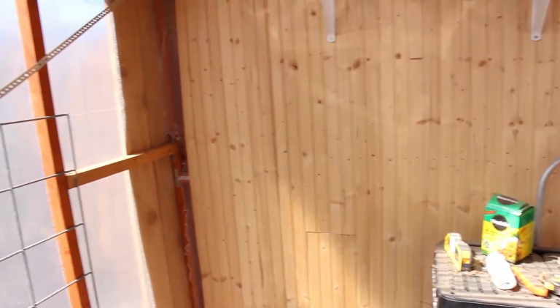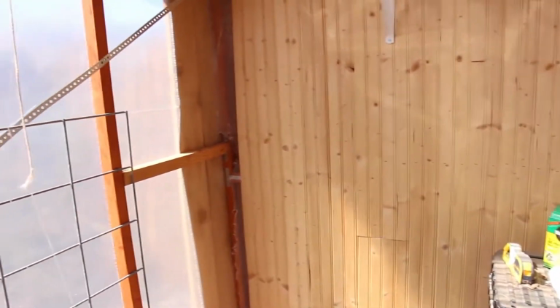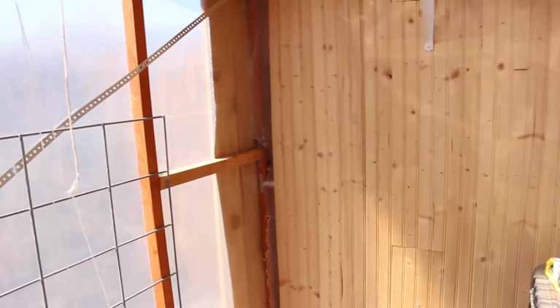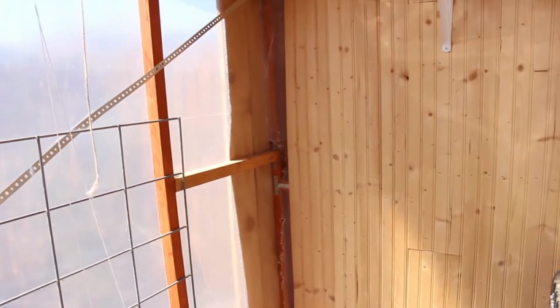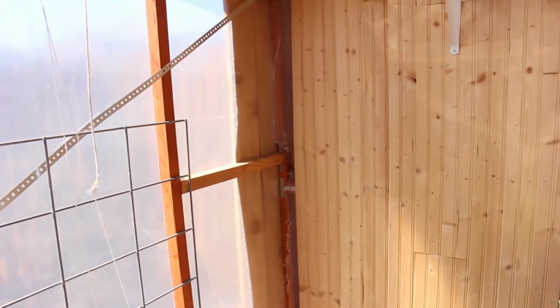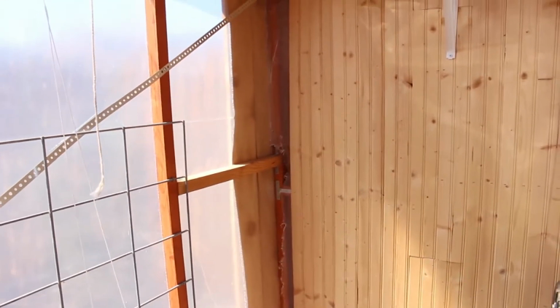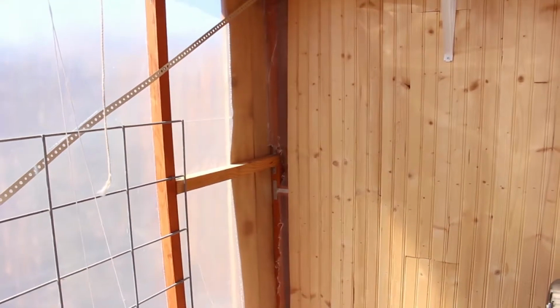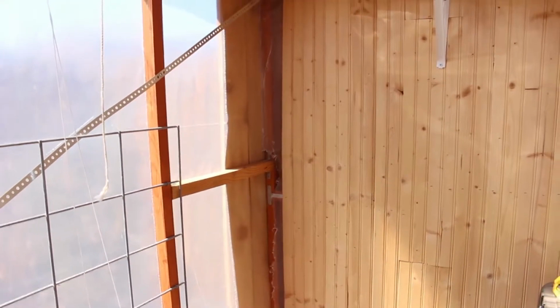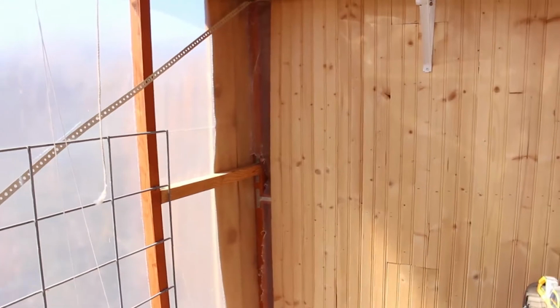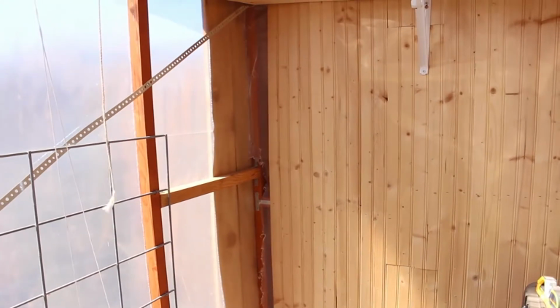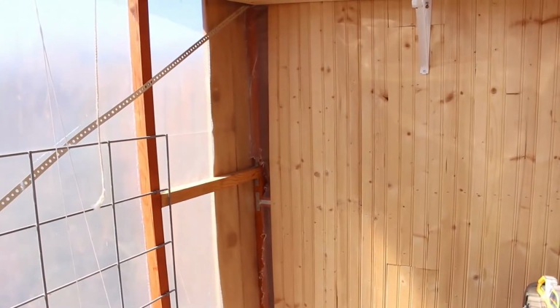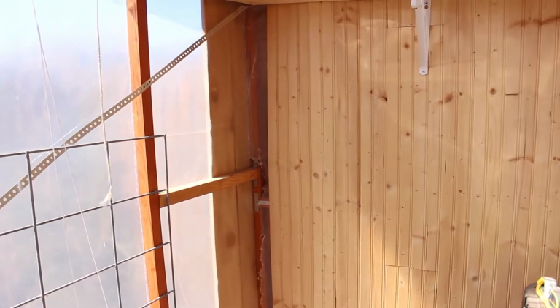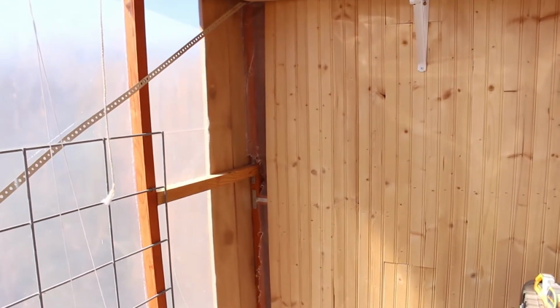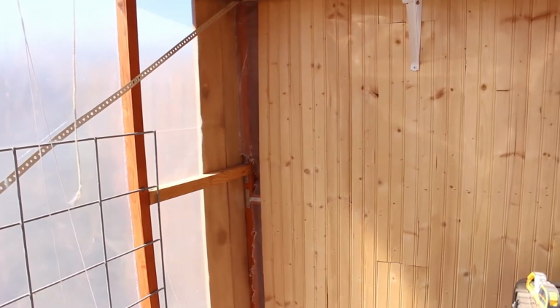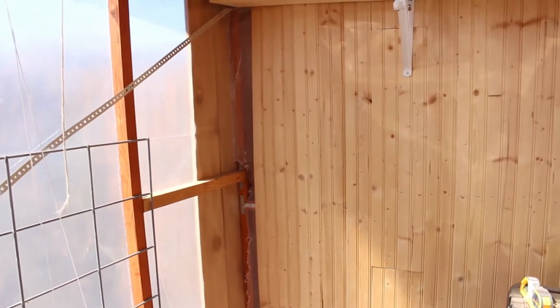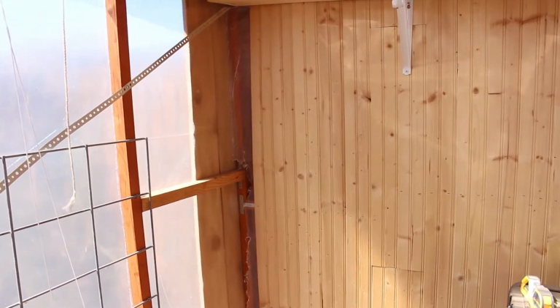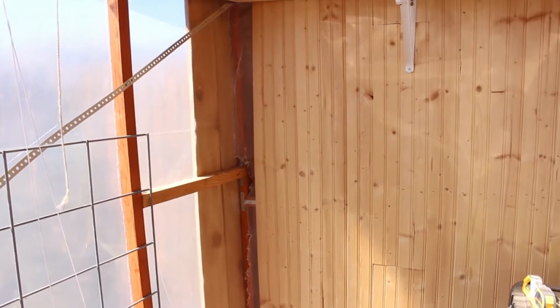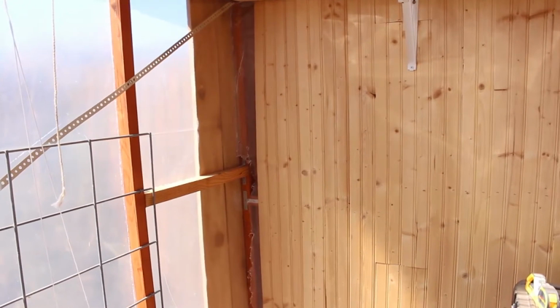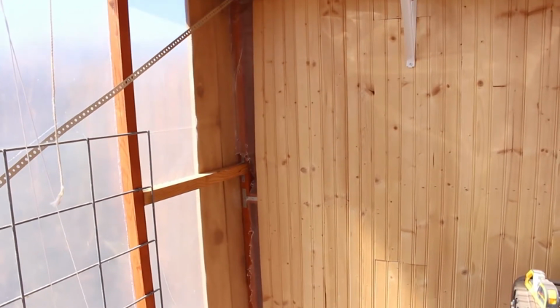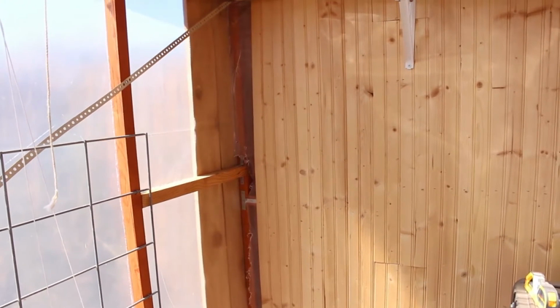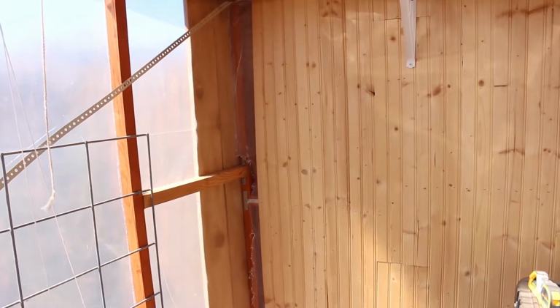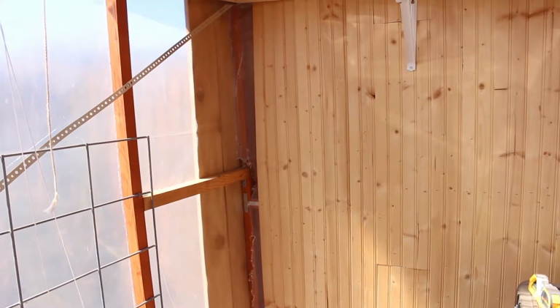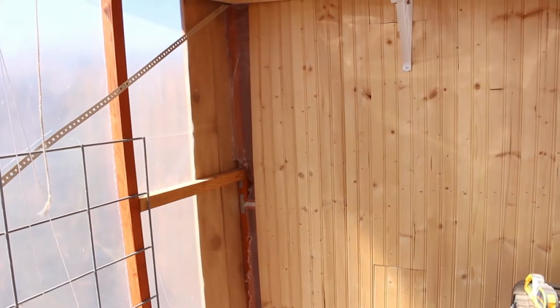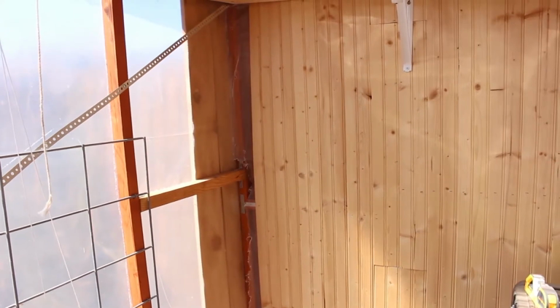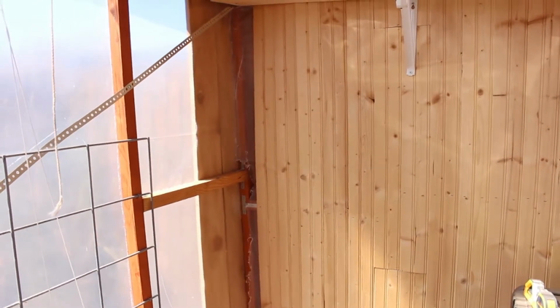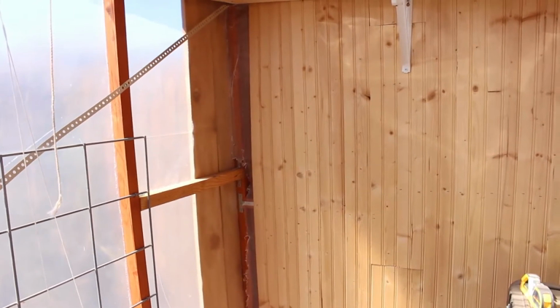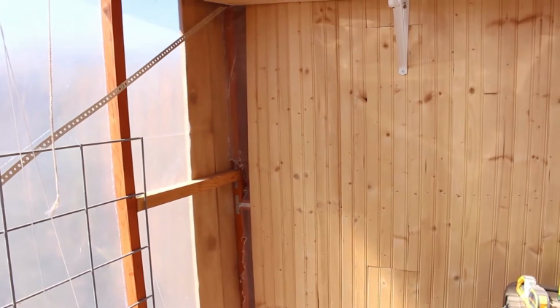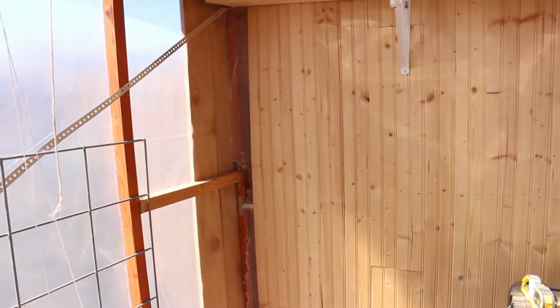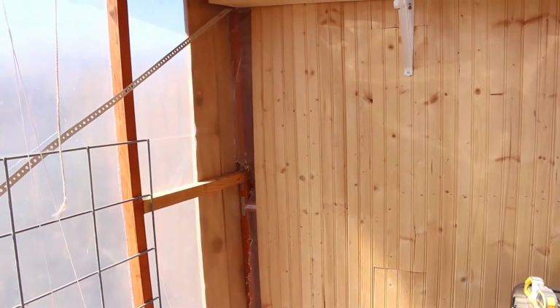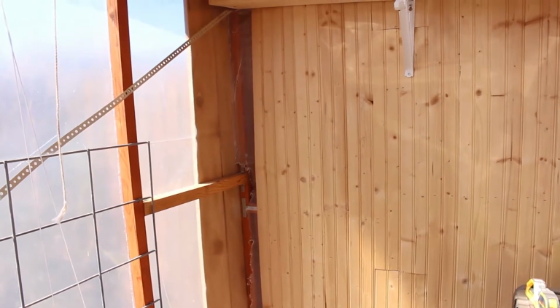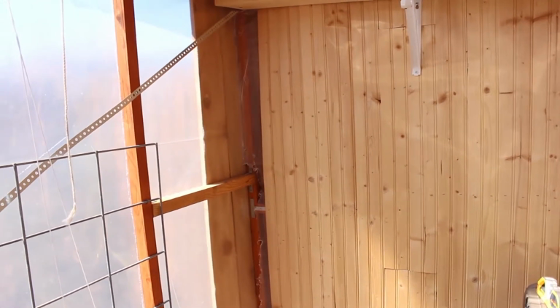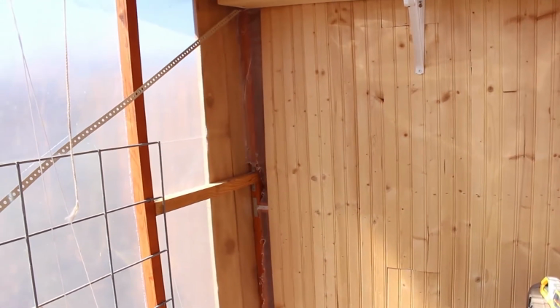The boards are a little bit shorter than they said — just like everything, two by twos are usually one and a half by one and a half. These were supposed to be a fourth of an inch shorter than advertised, so when I bought enough to fit across, it didn't make it all the way.